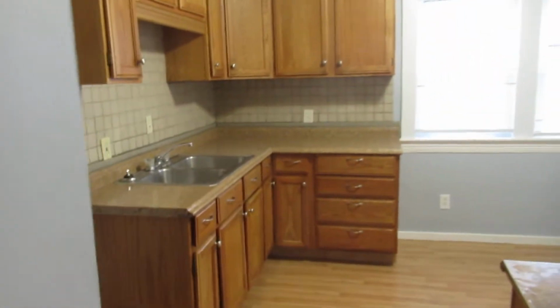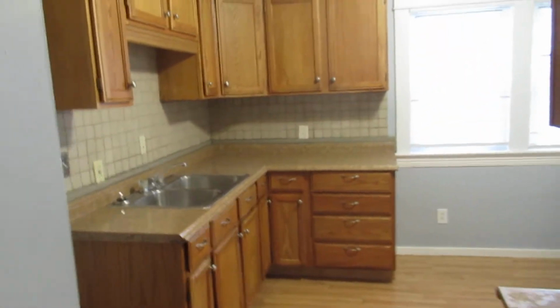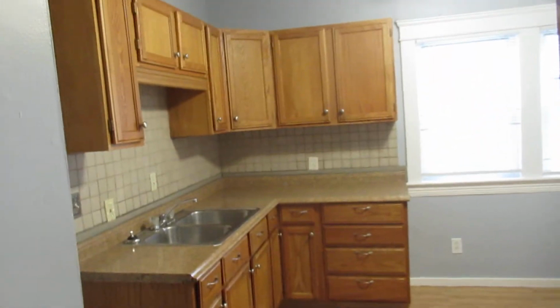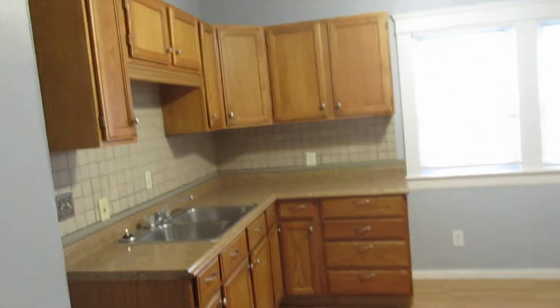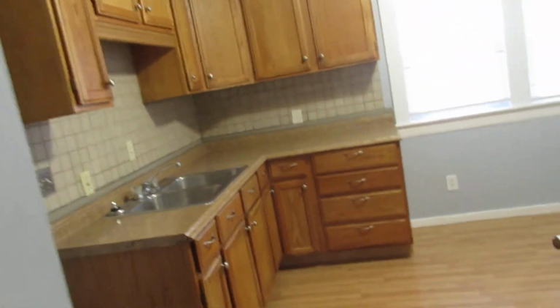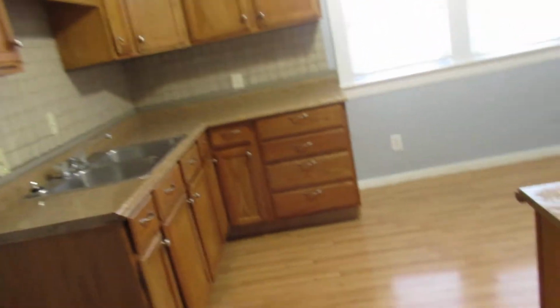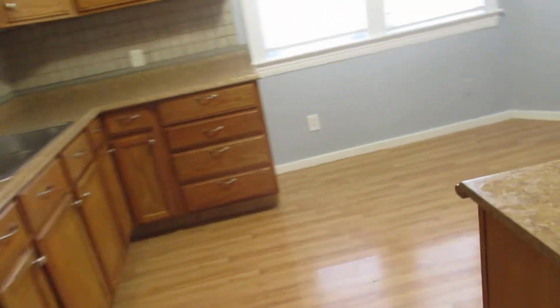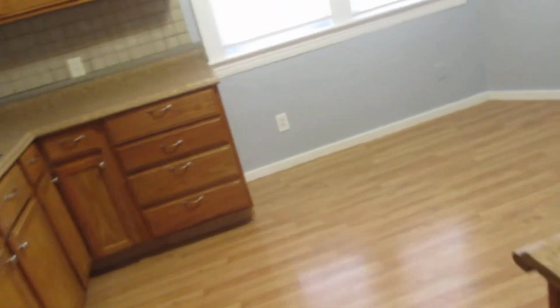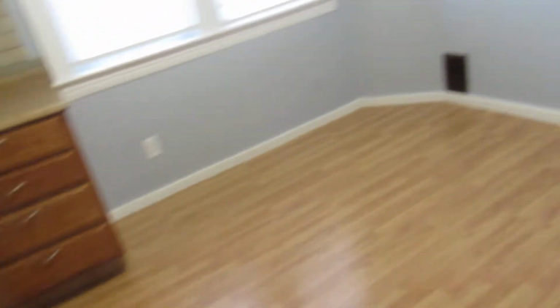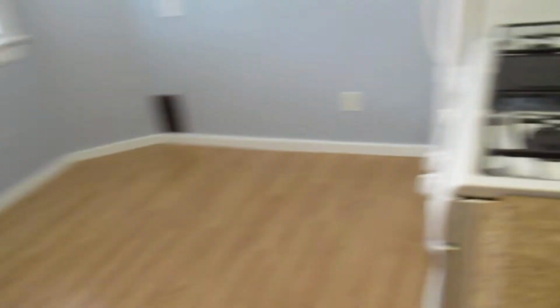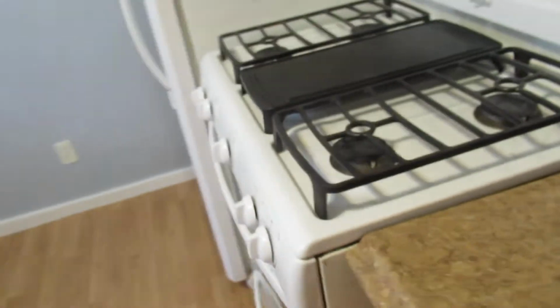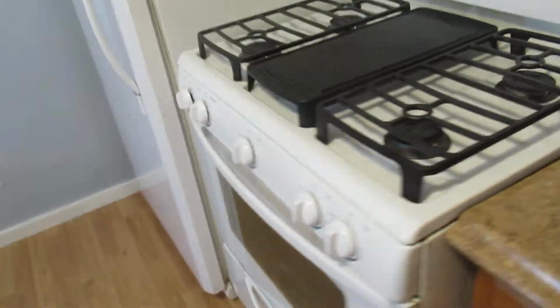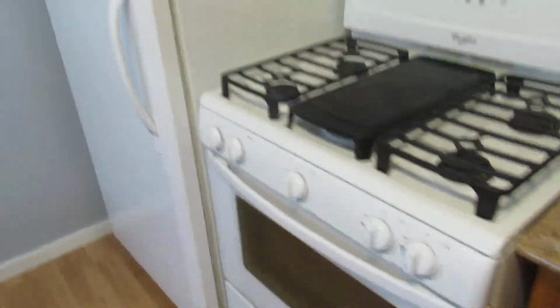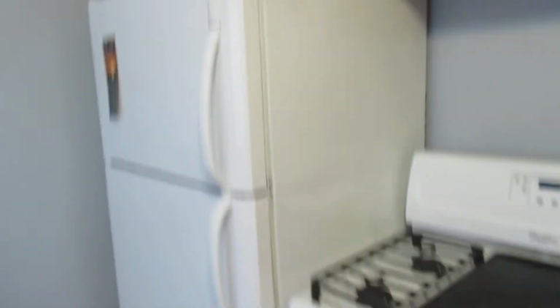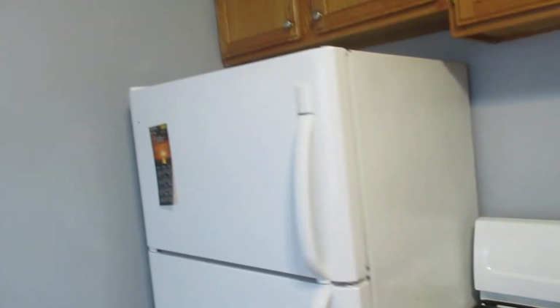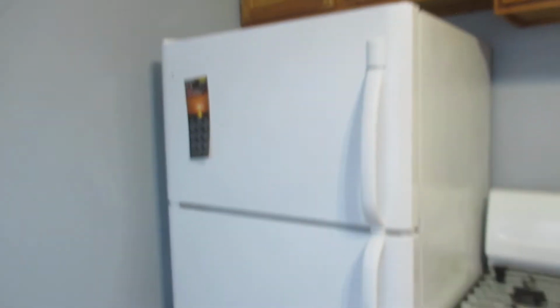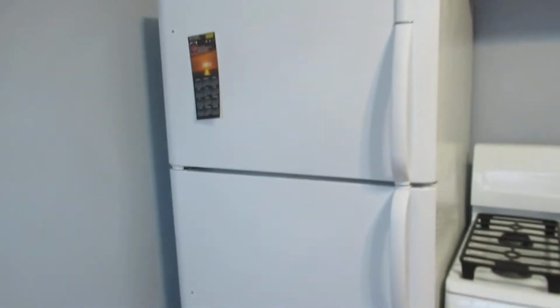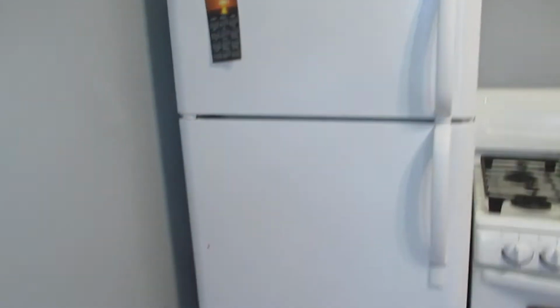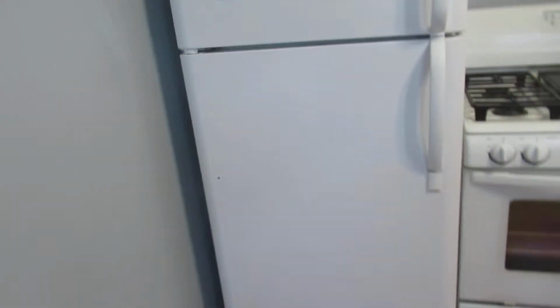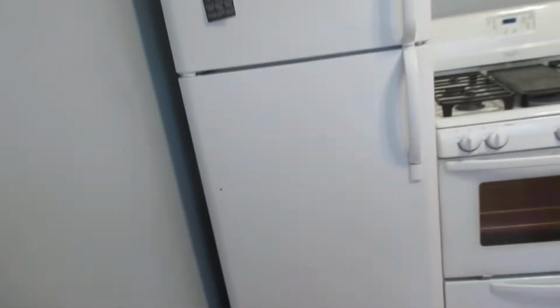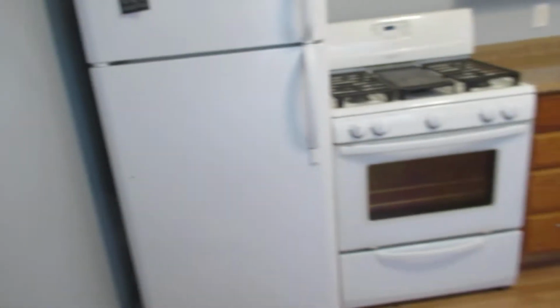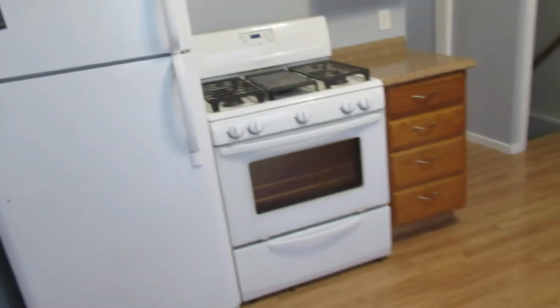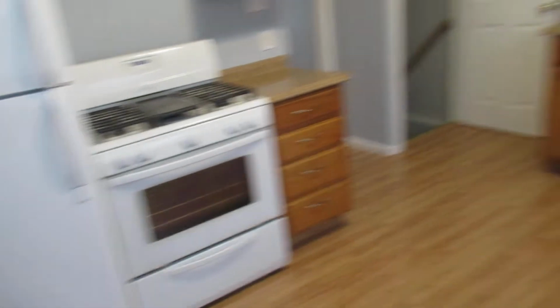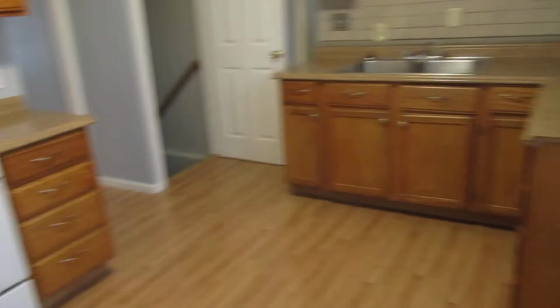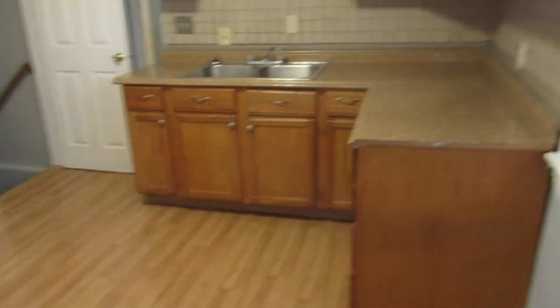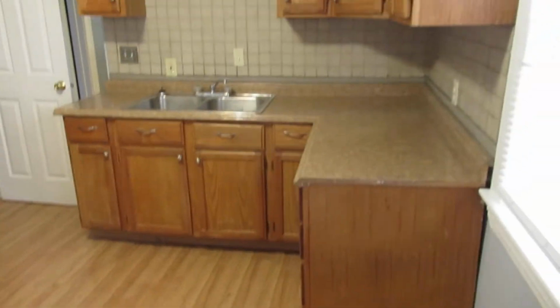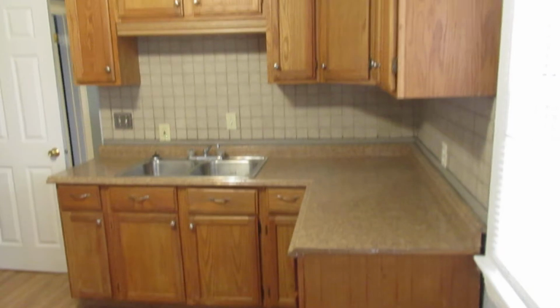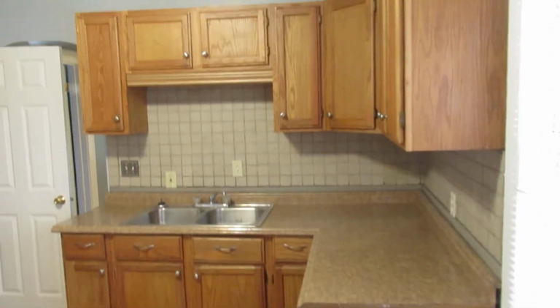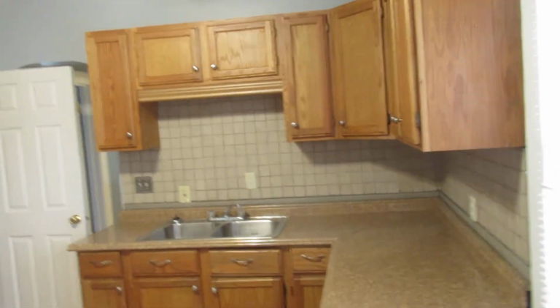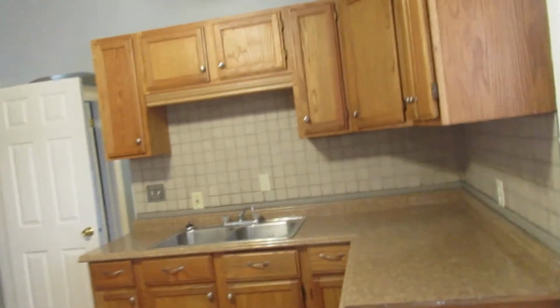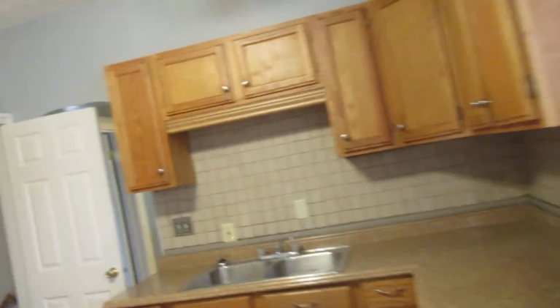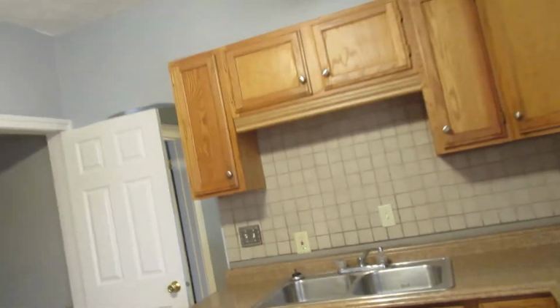There's your cabinets. It does come with a gas refrigerator and gas cook stove. Nice big kitchen.